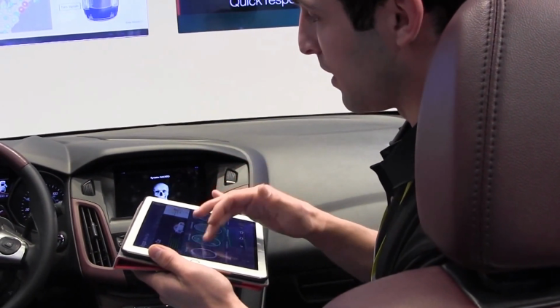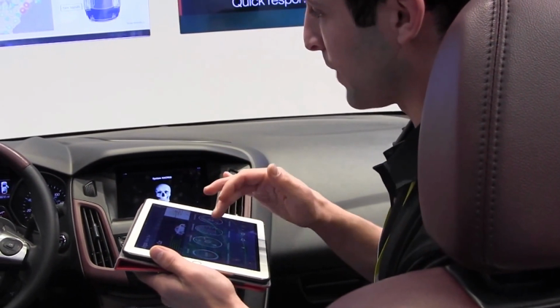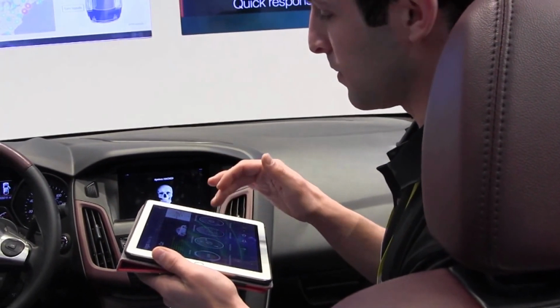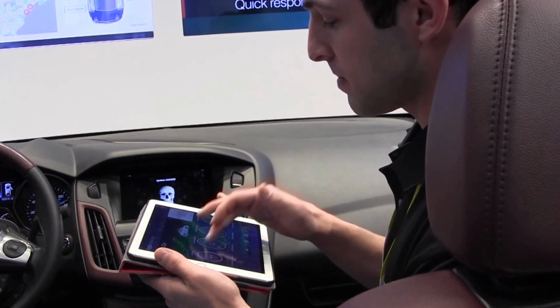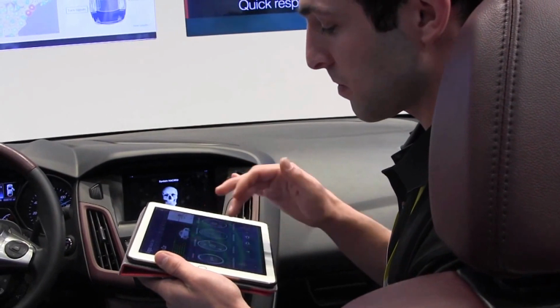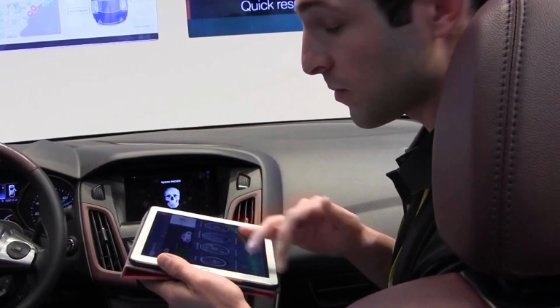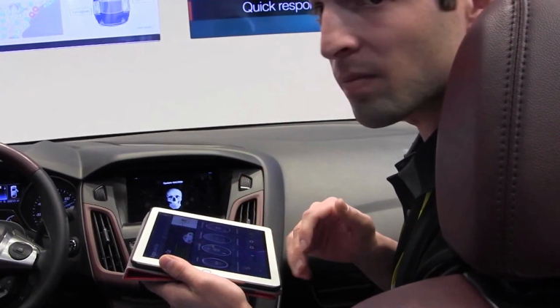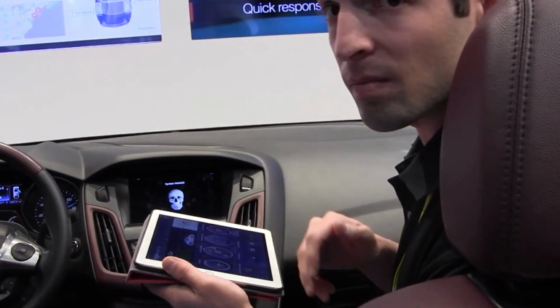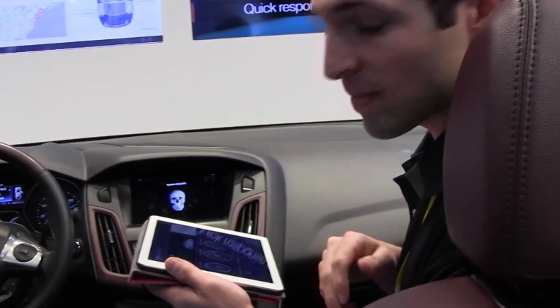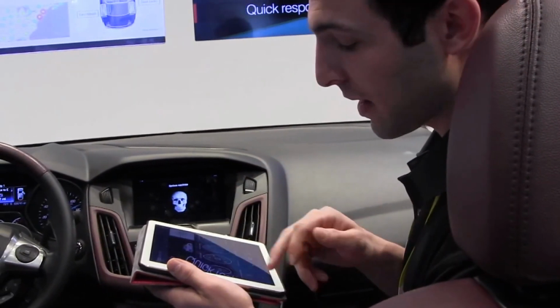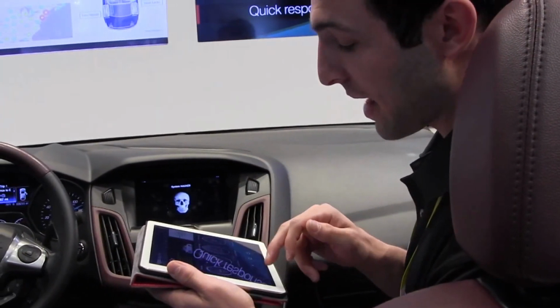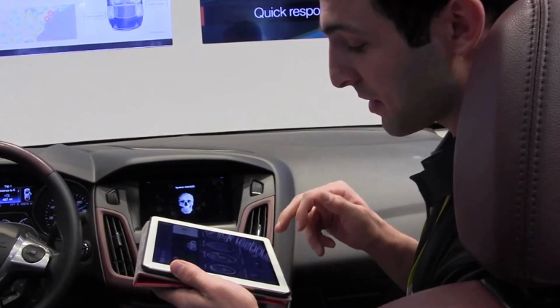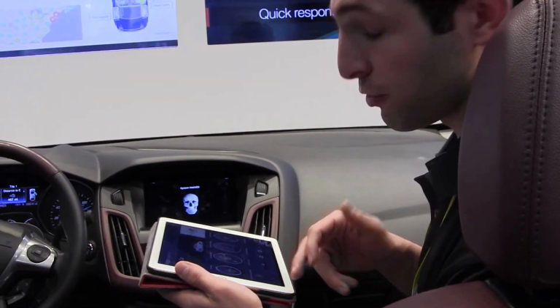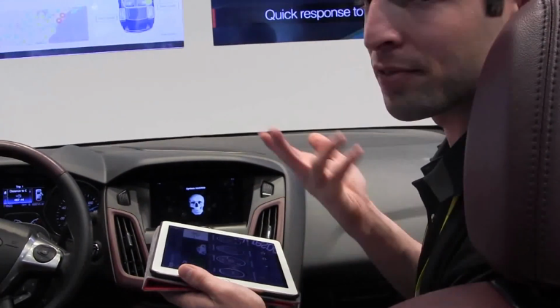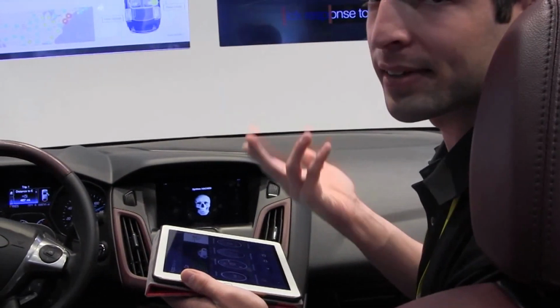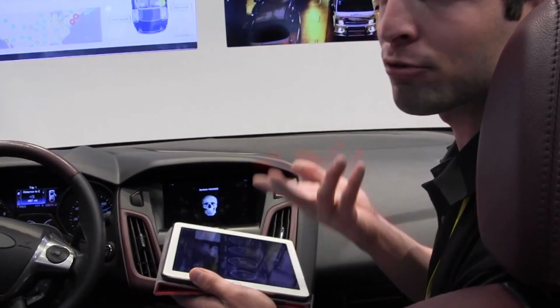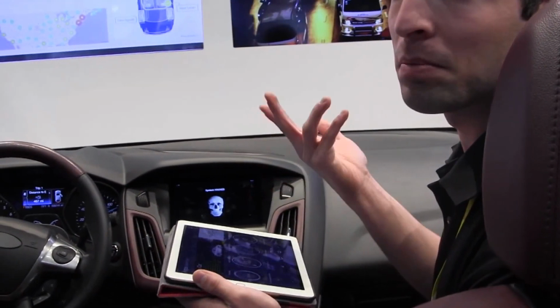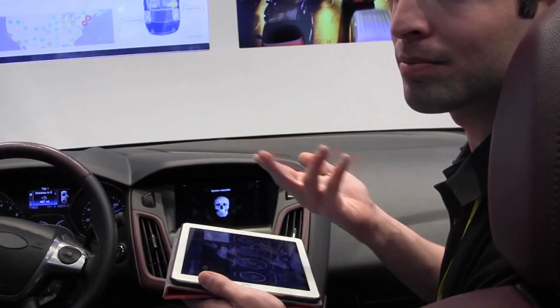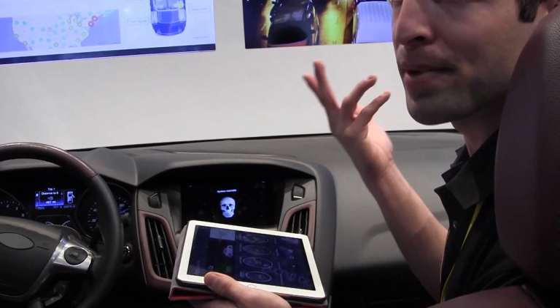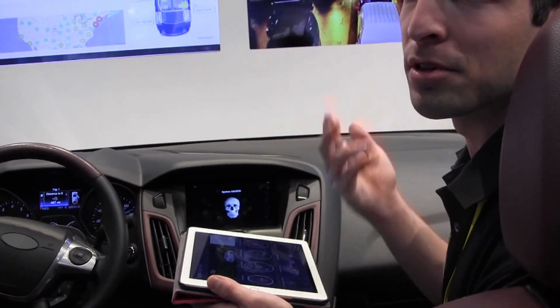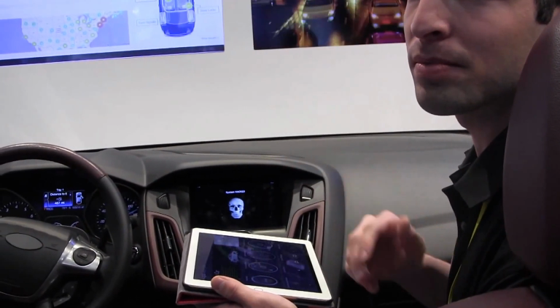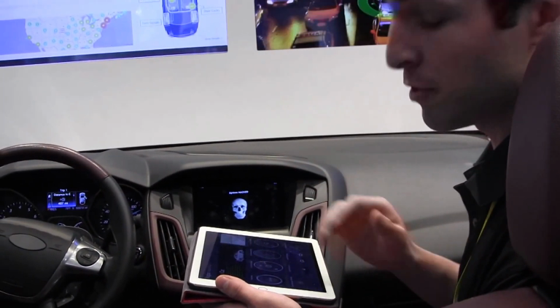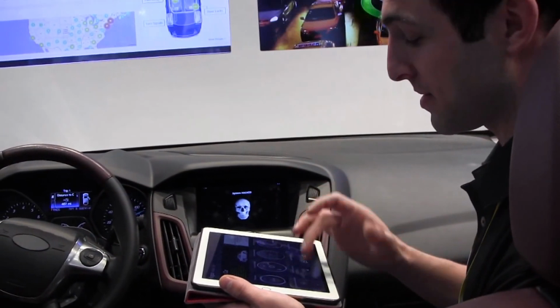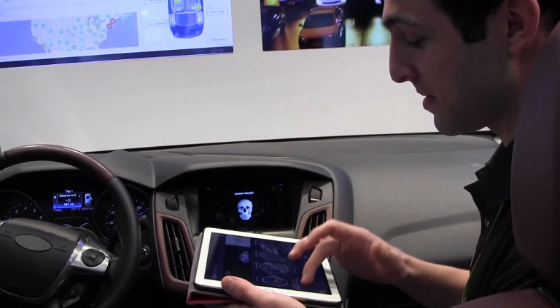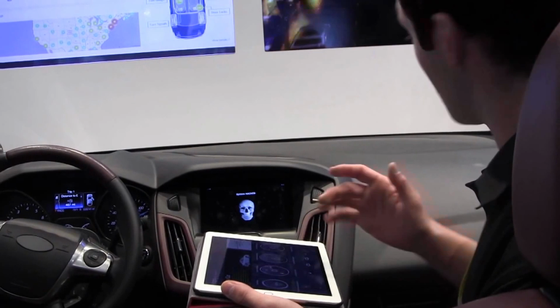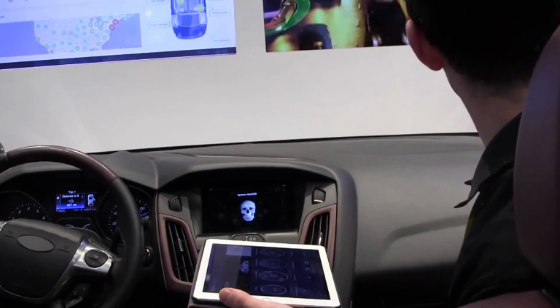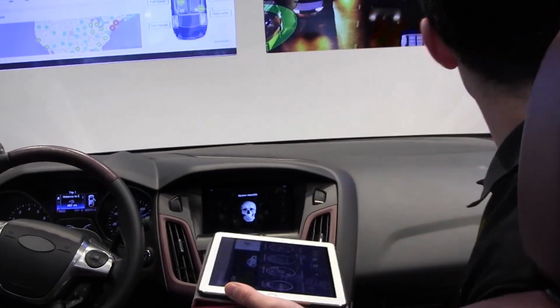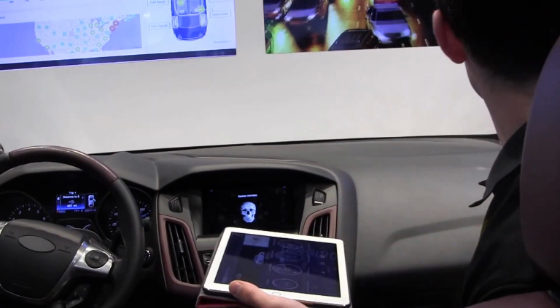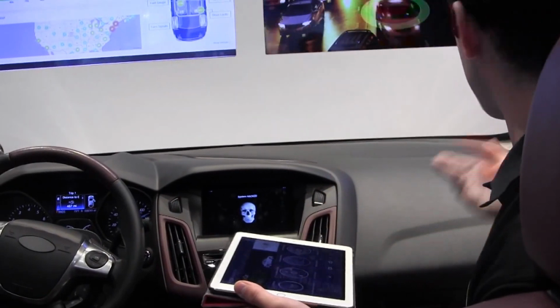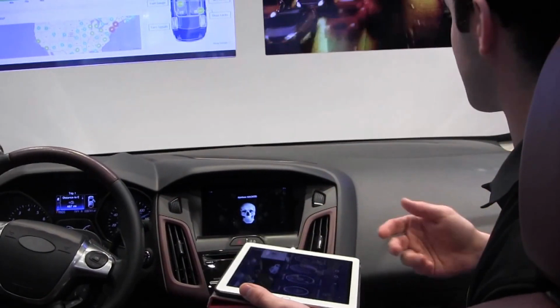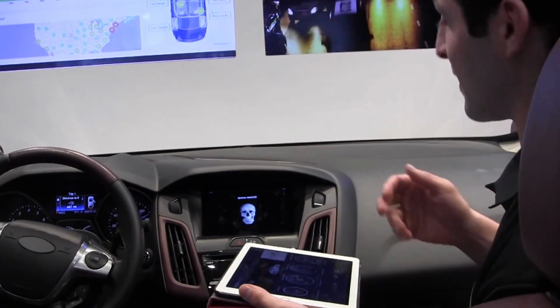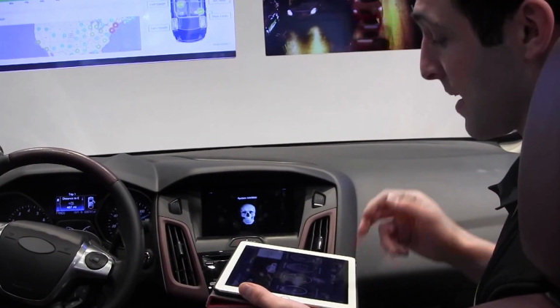So, you can actually control the vehicle? Yeah, I can control the vehicle from my bedroom, for instance. Stuff like that.